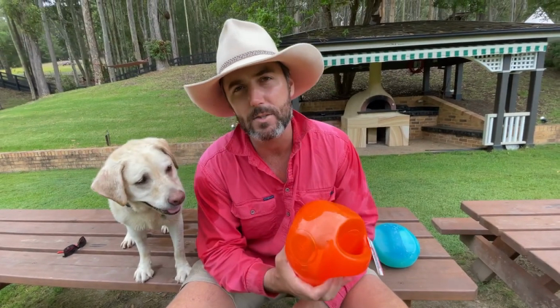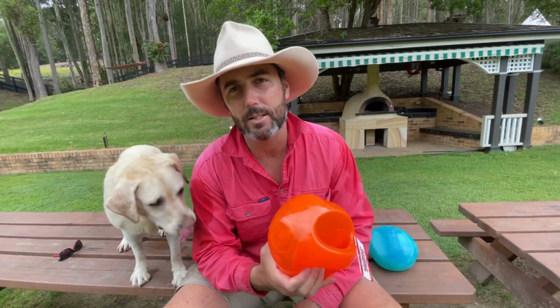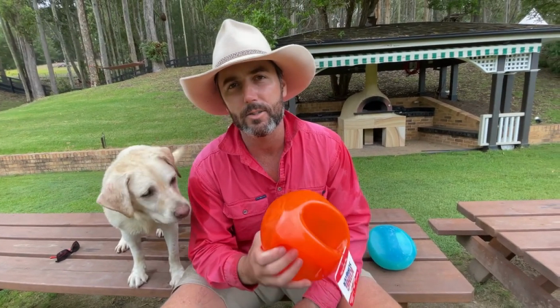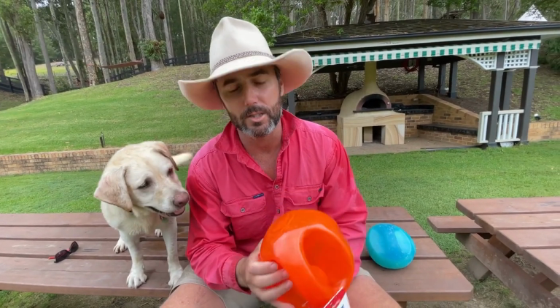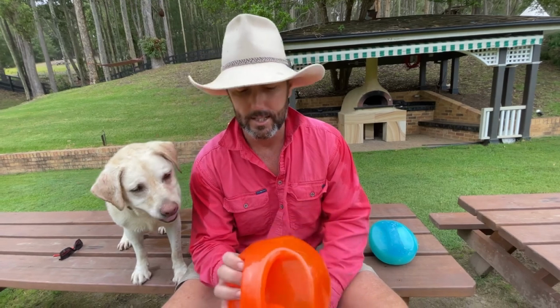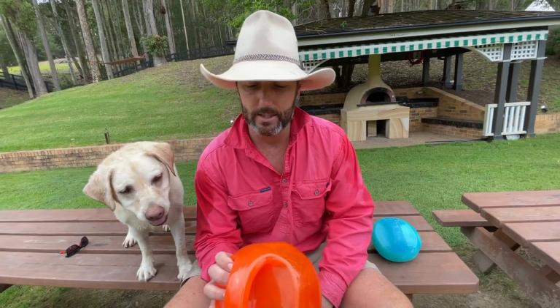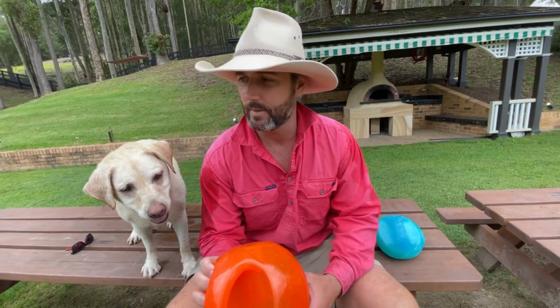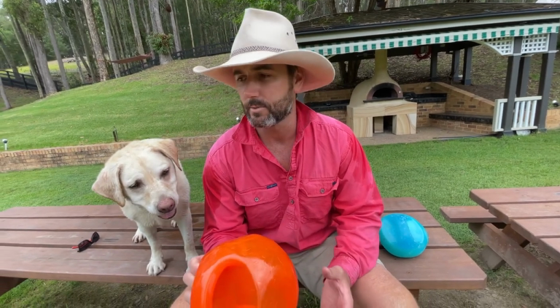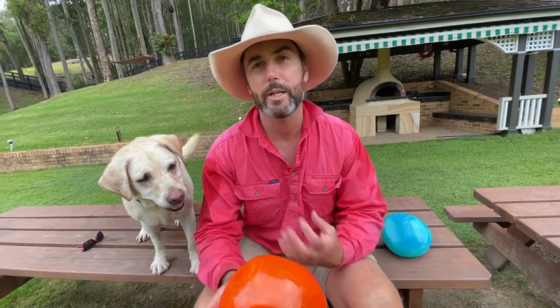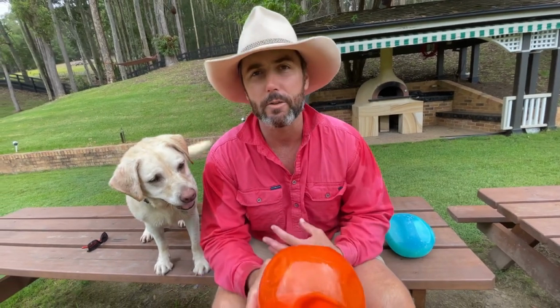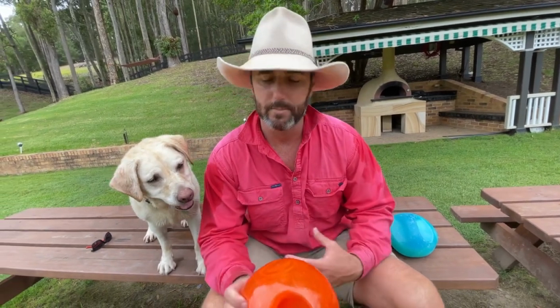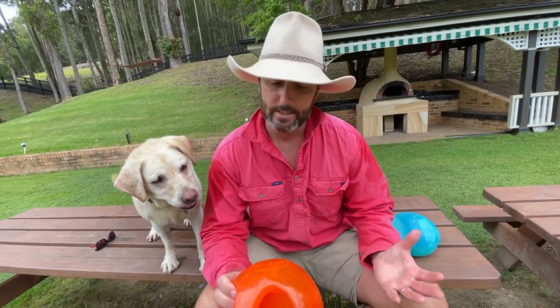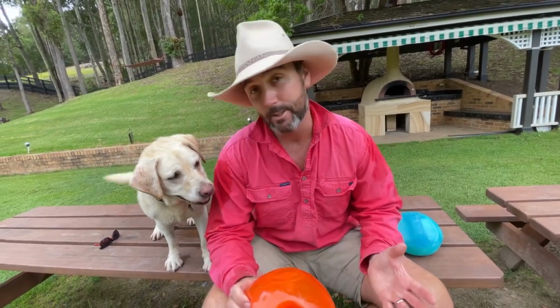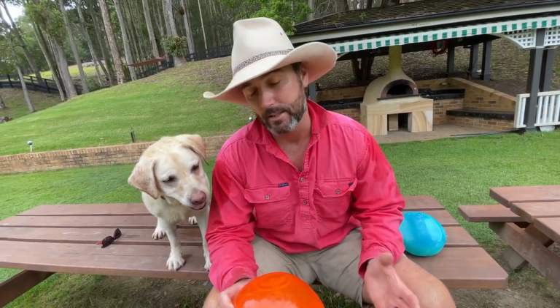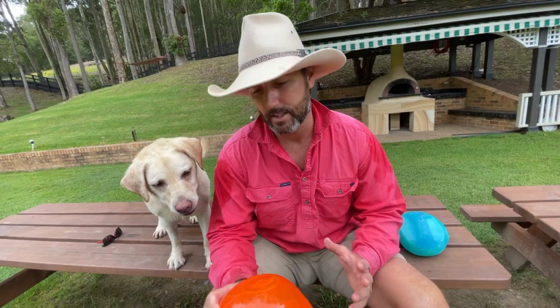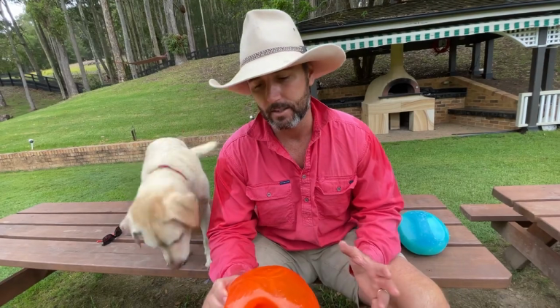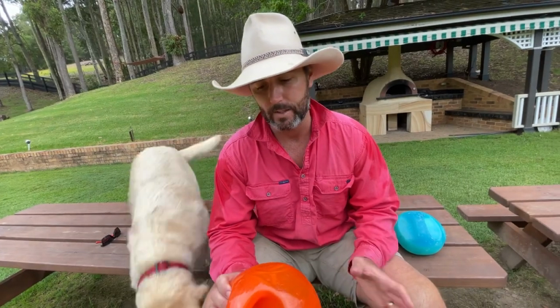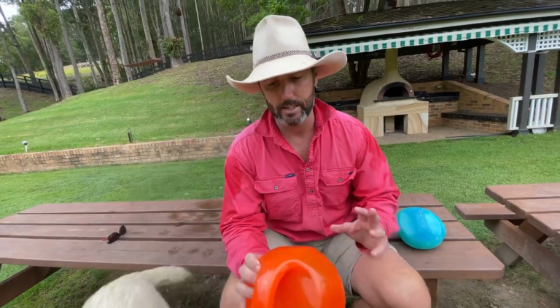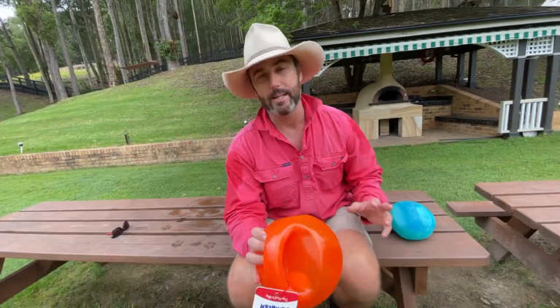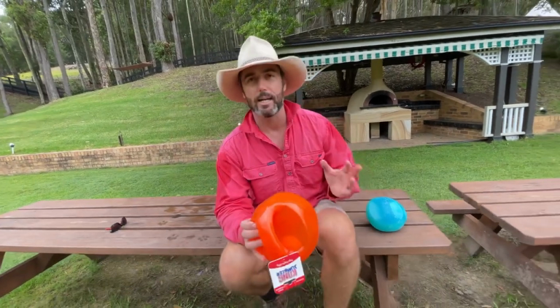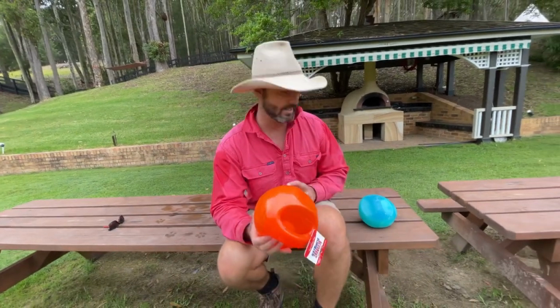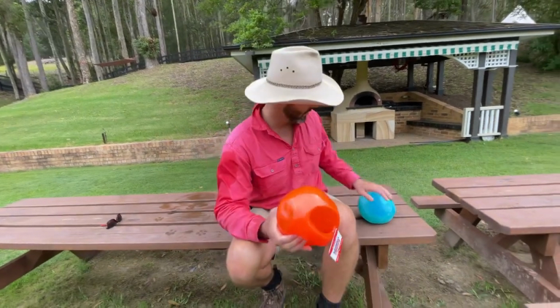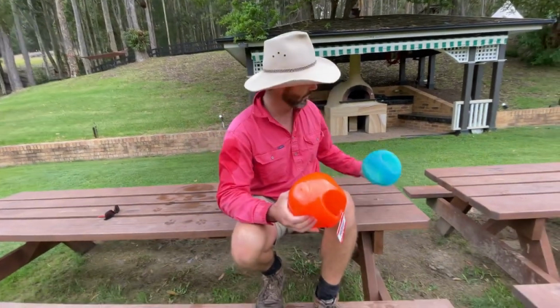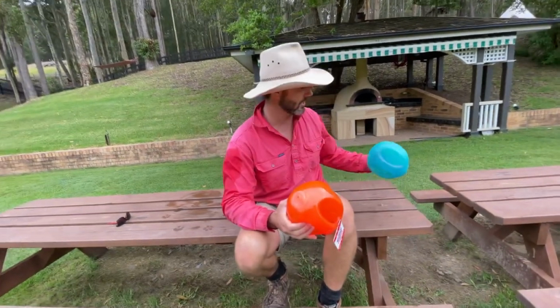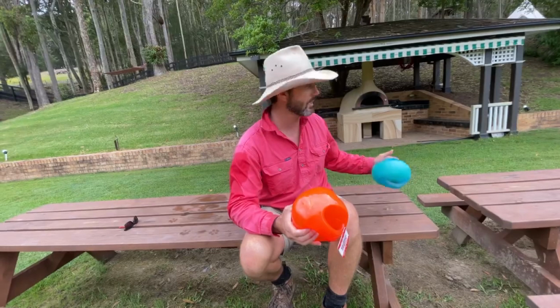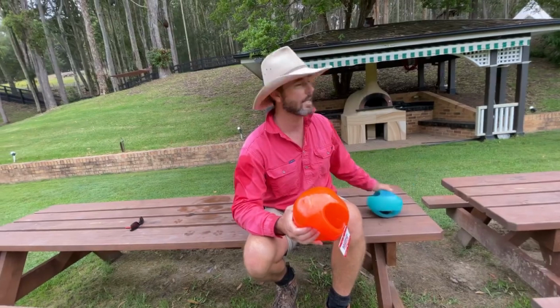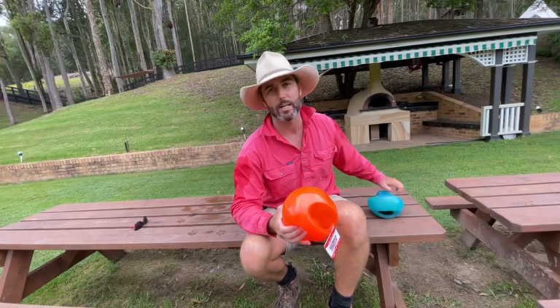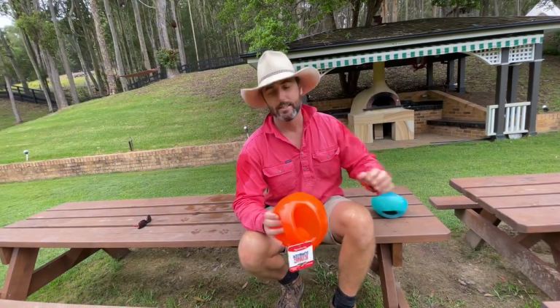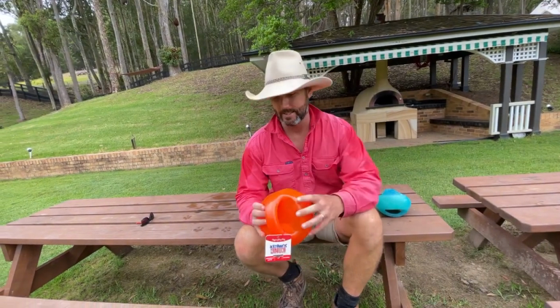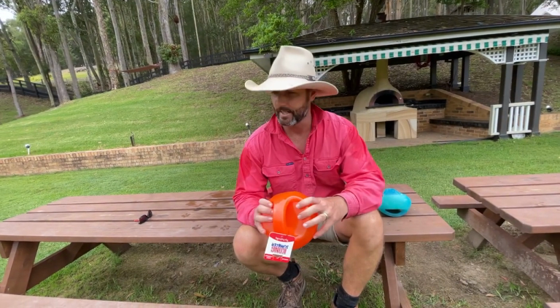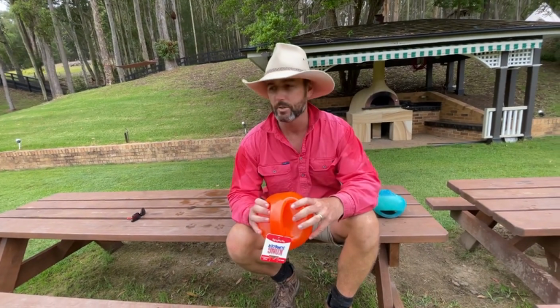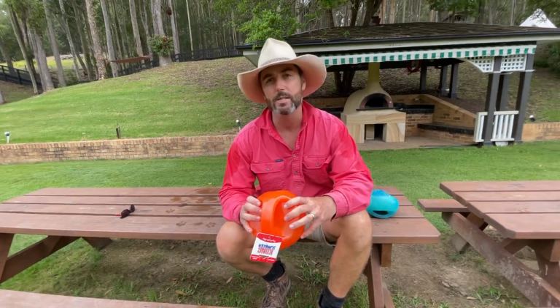They are on the expensive side of dog toys. However, as far as what we do here on the farm, they're worth the money — you spend the money and they do last. We still use them in the pool today; I just got these ones out of the pool yard and we're still getting use out of them.